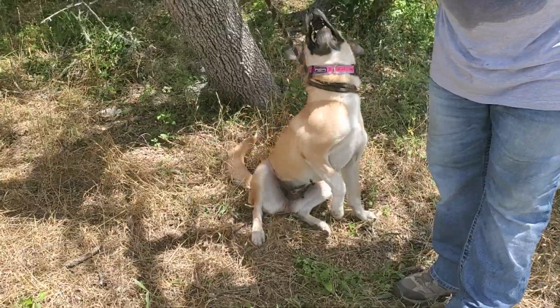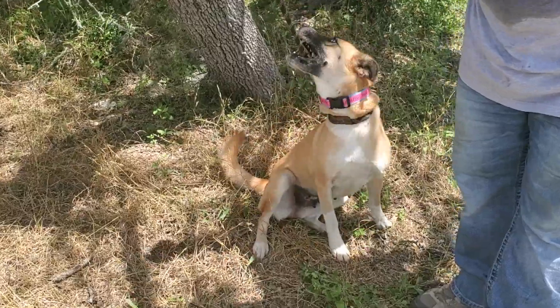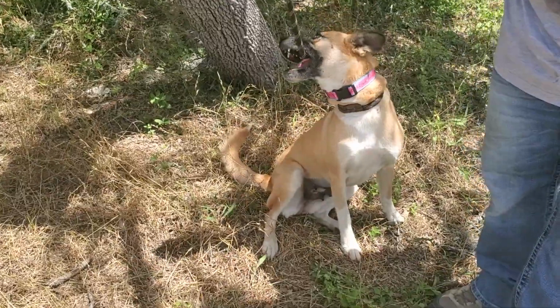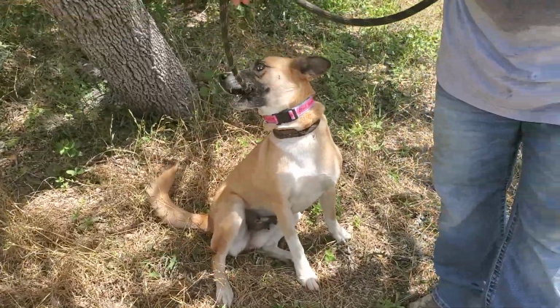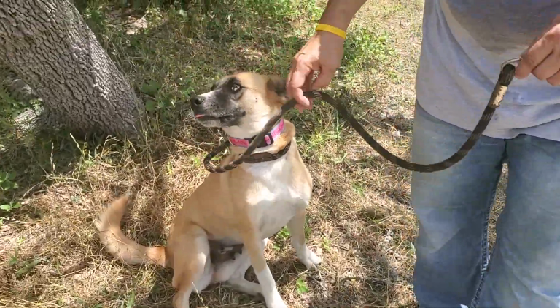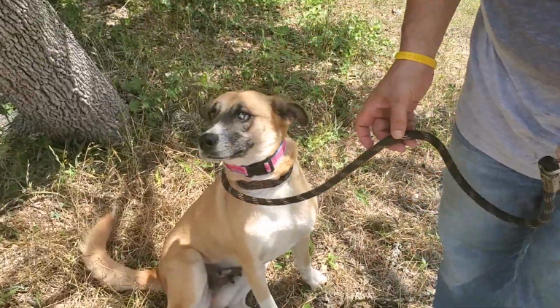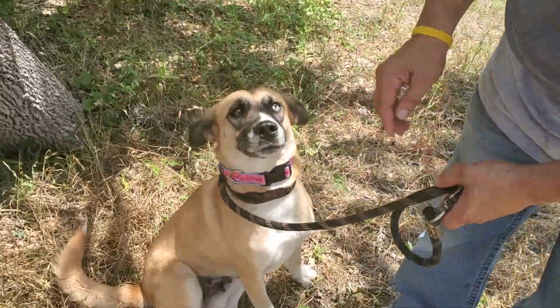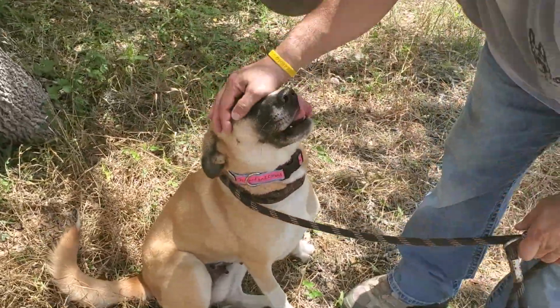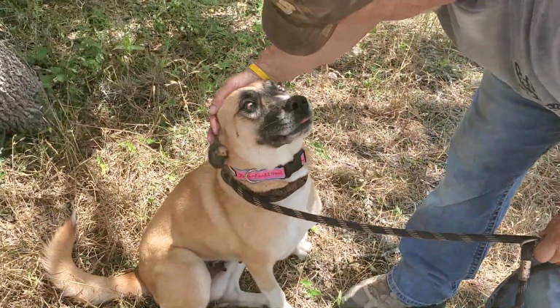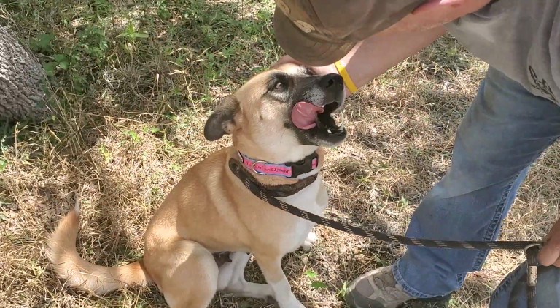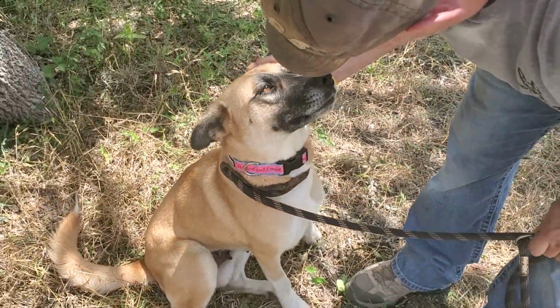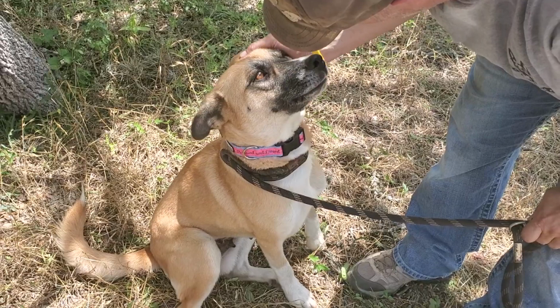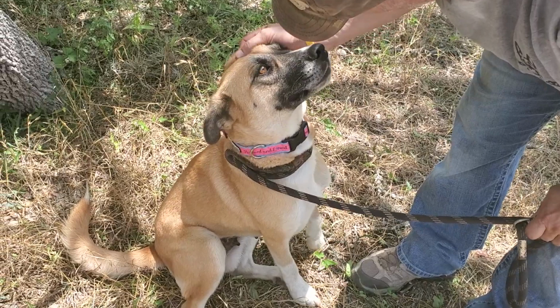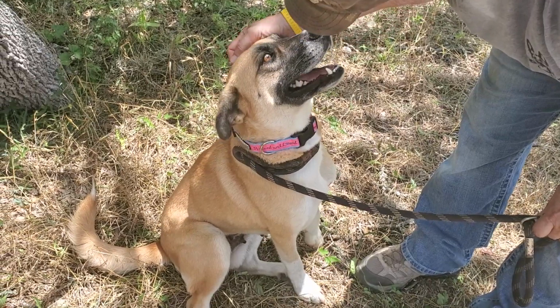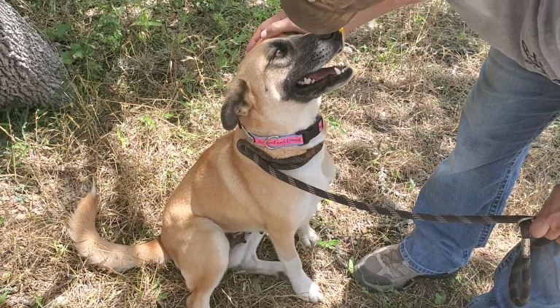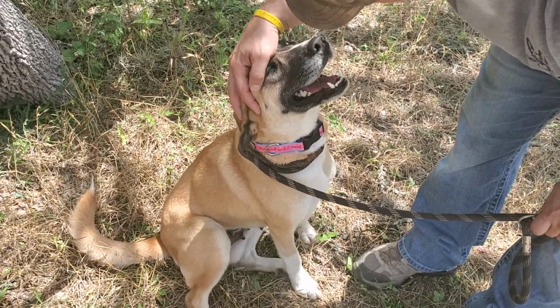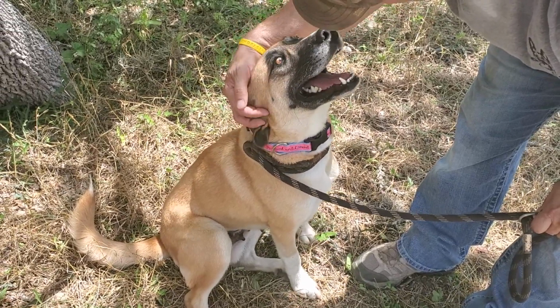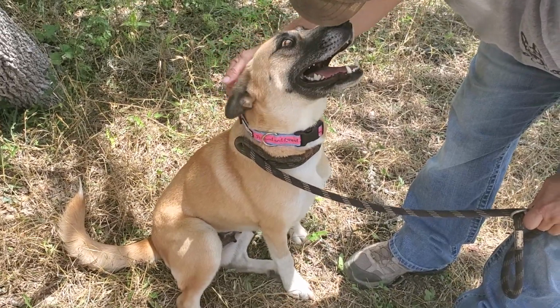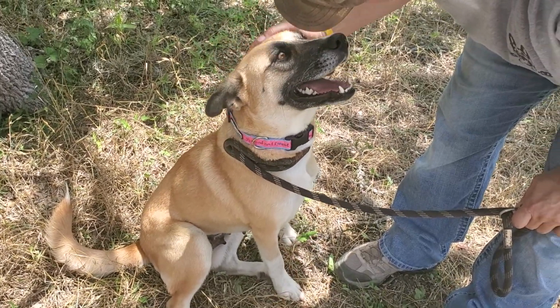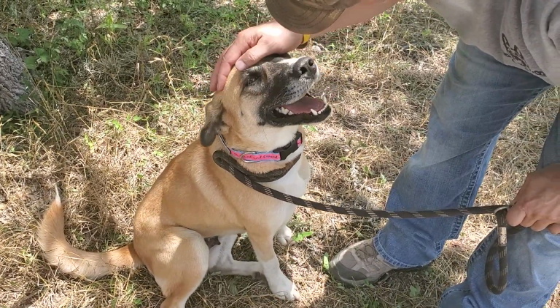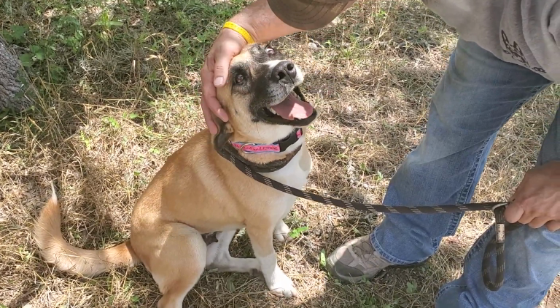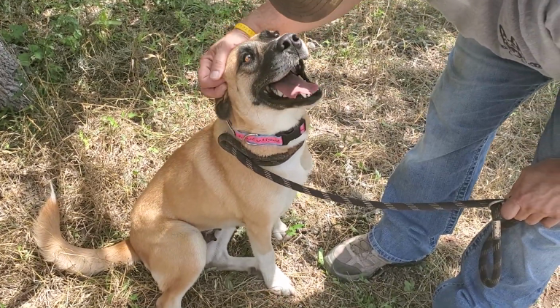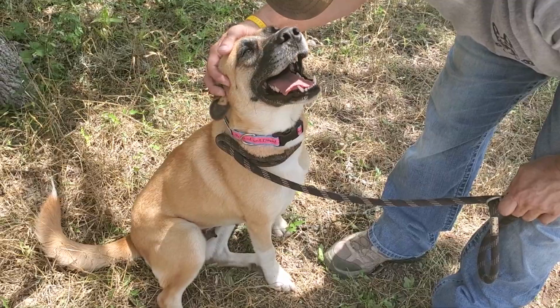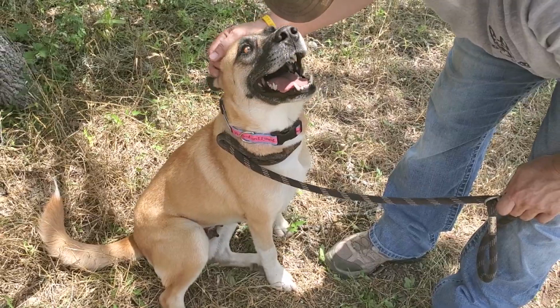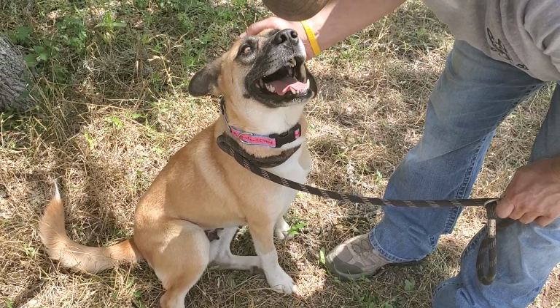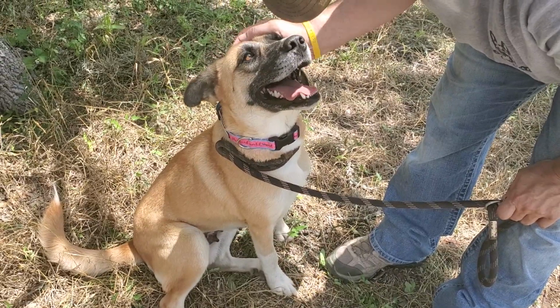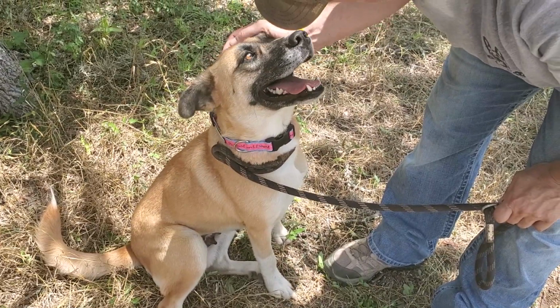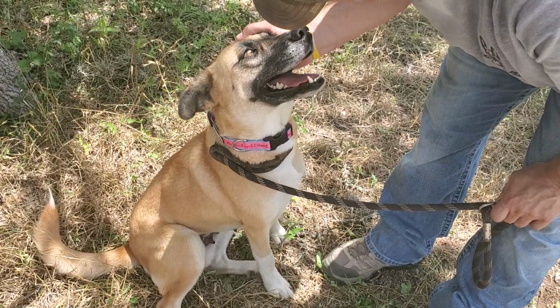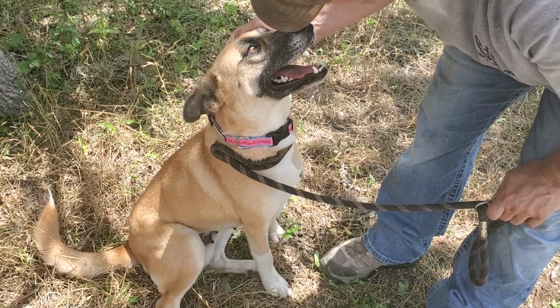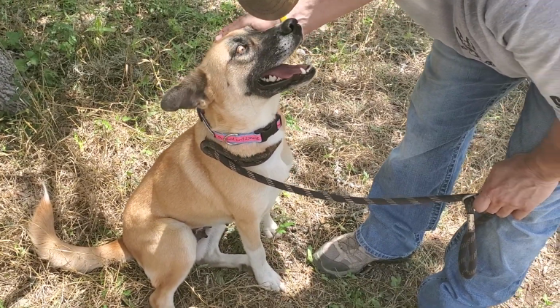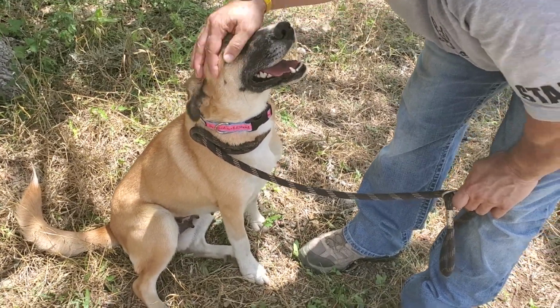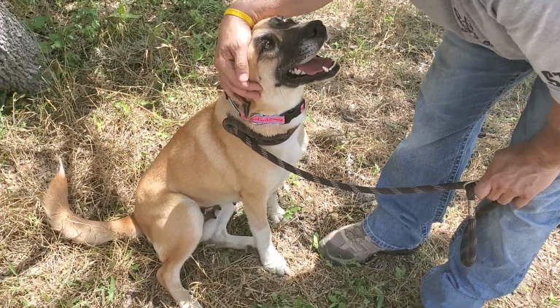This is beautiful Kendall. Kendall came from one of the local pounds. They were using her as a test dog with other dogs to see if they were friendly. She's a really nice, mellow dog that doesn't irritate other dogs.